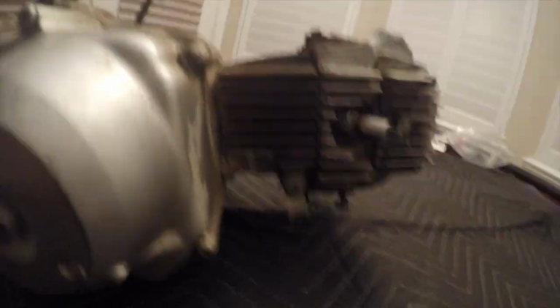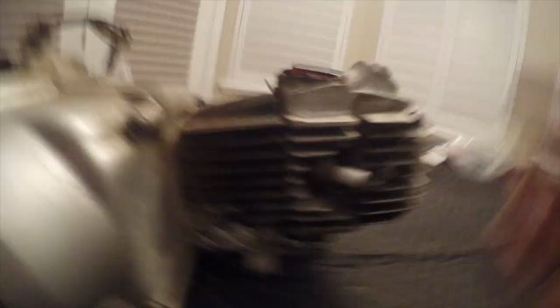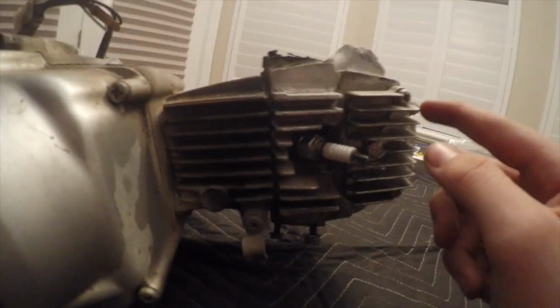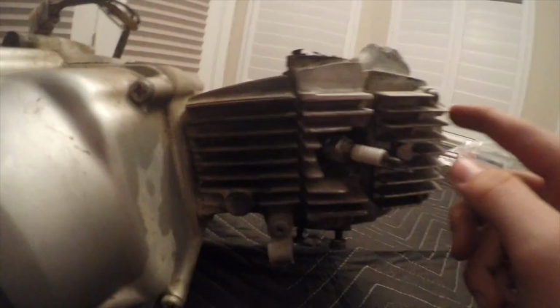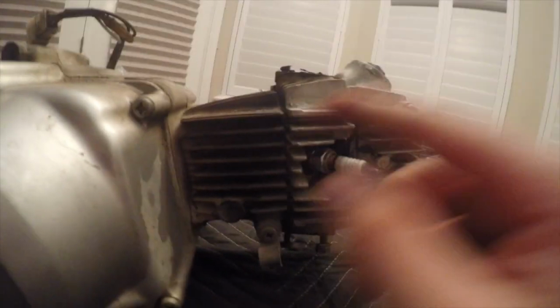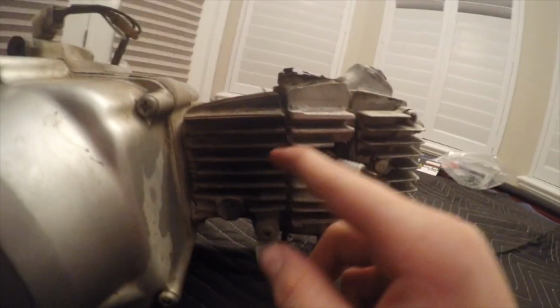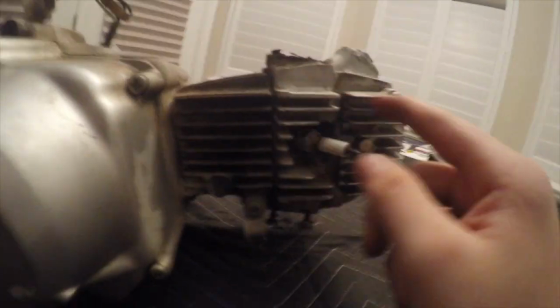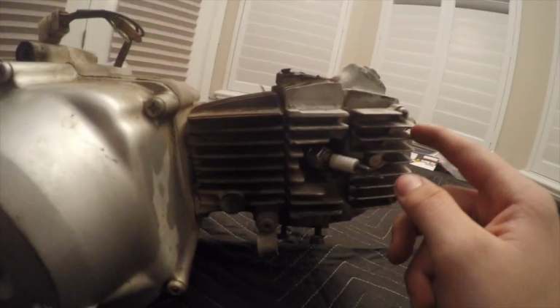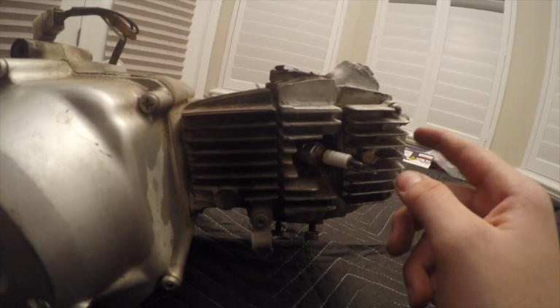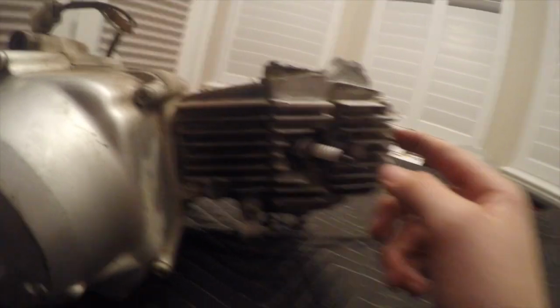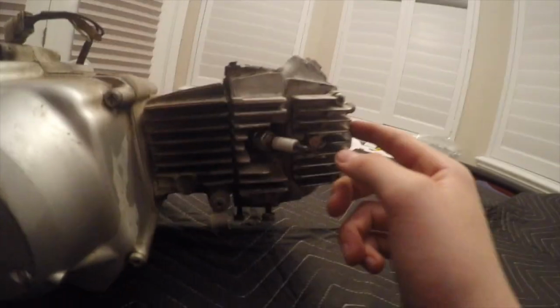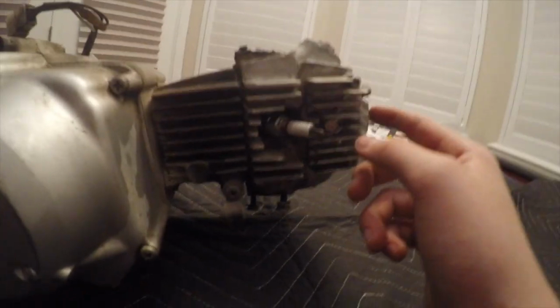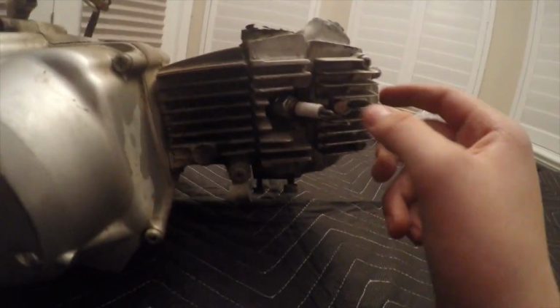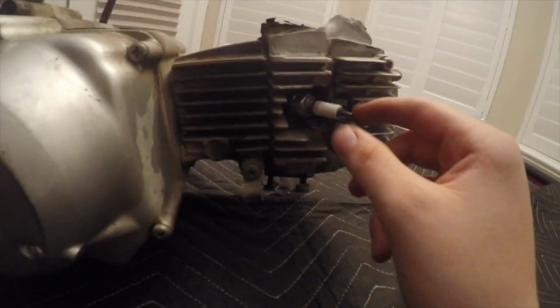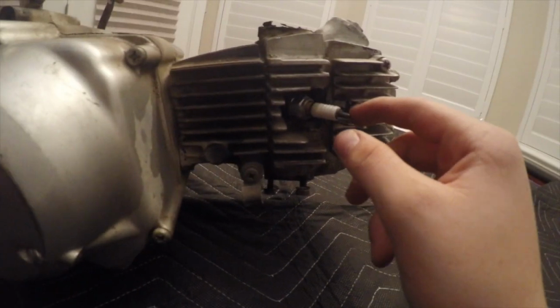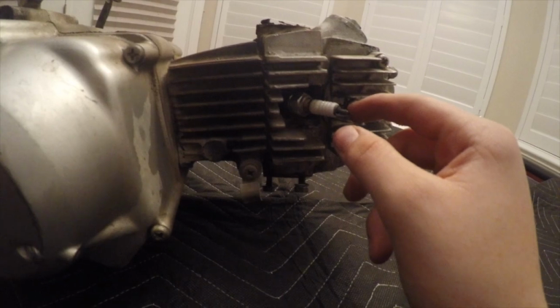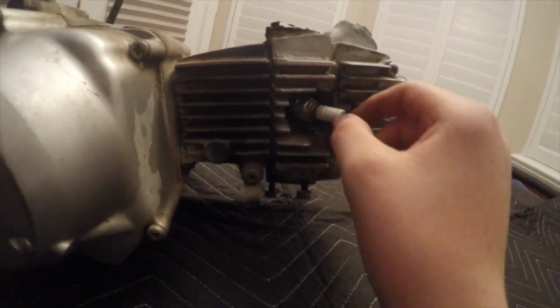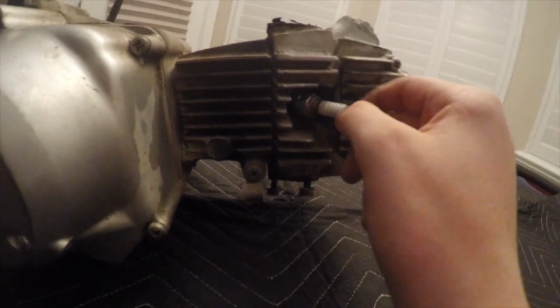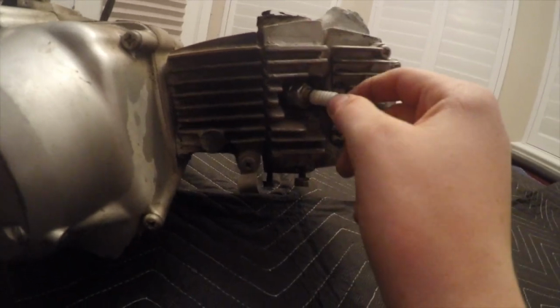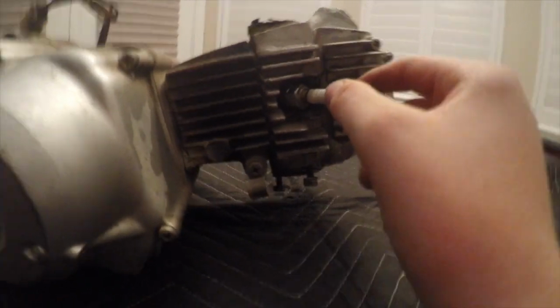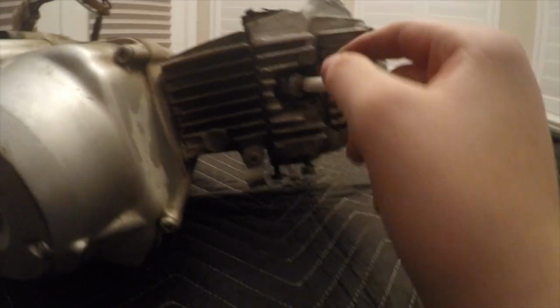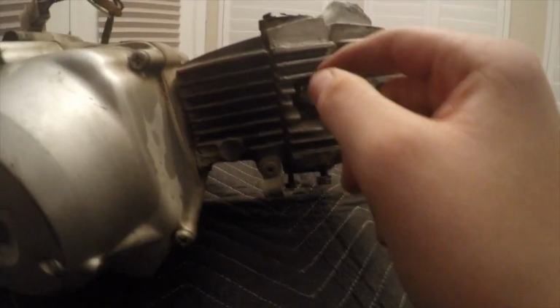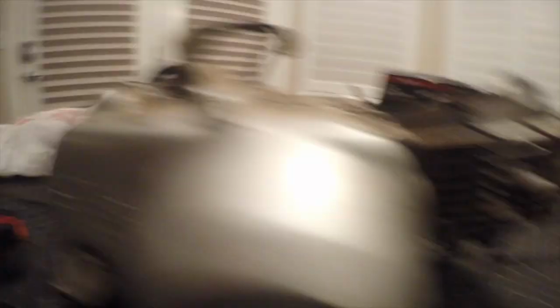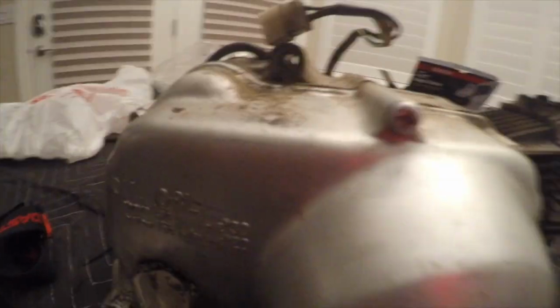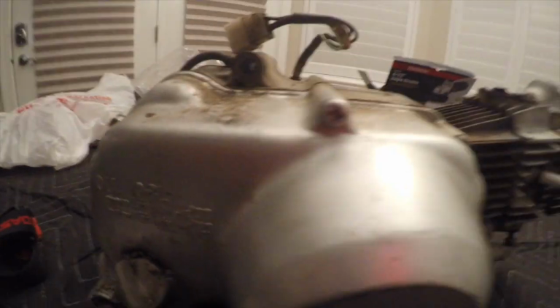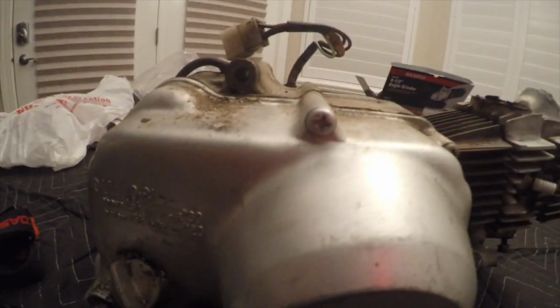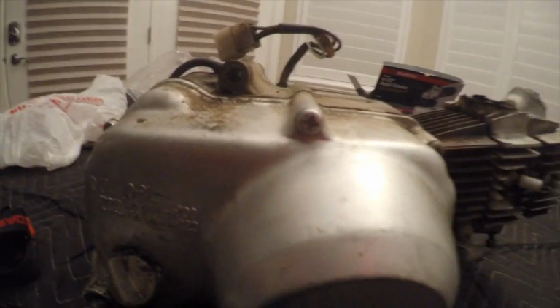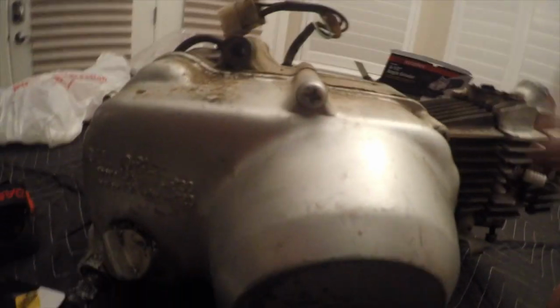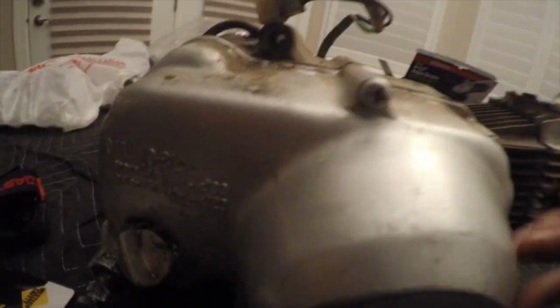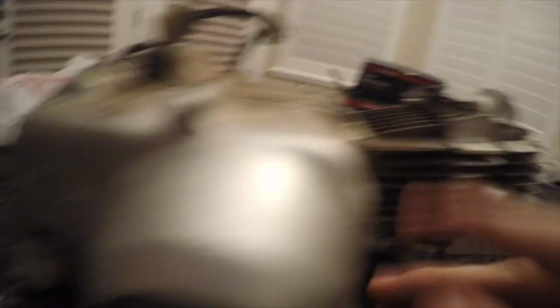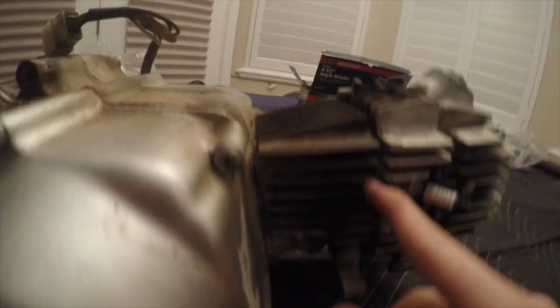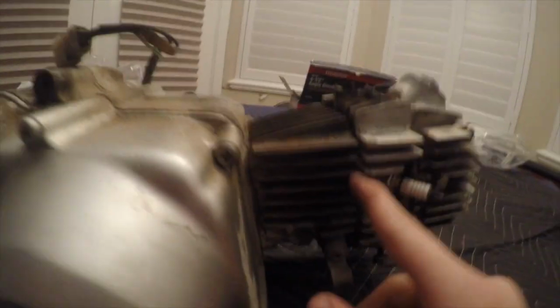Our cylinder head is bad. What we're going to do is get a kit that replaces it. But otherwise, we're going to clean it off and take this off.